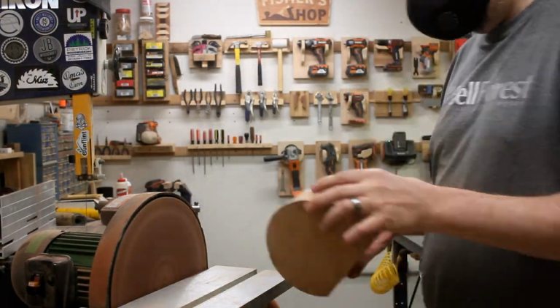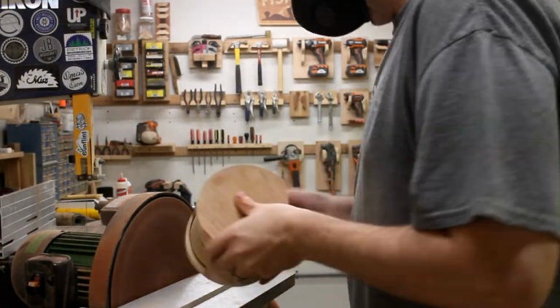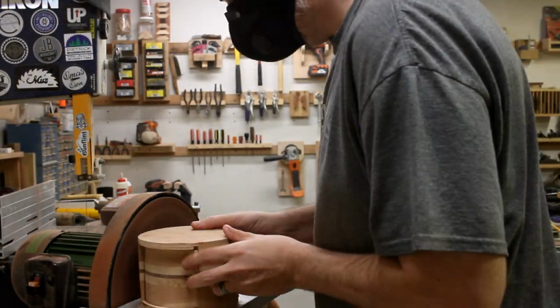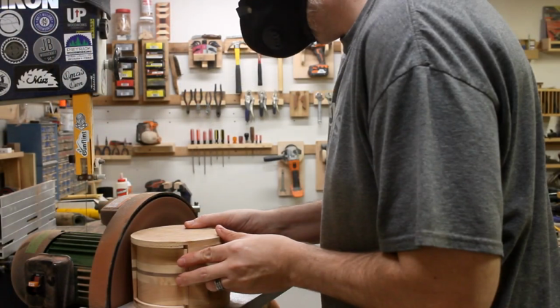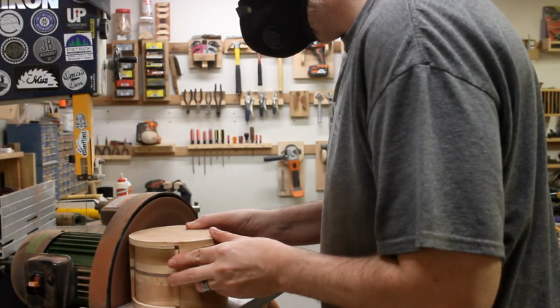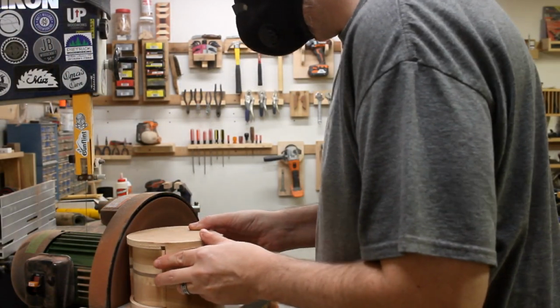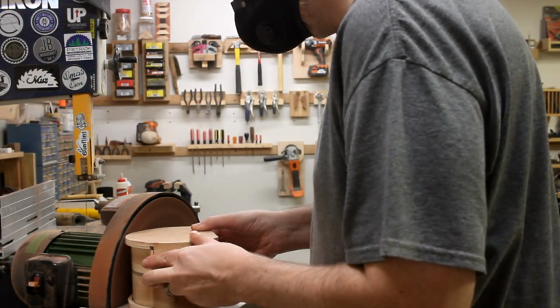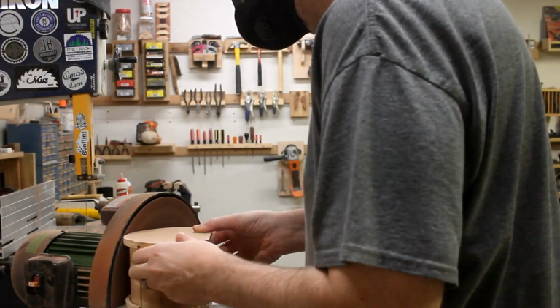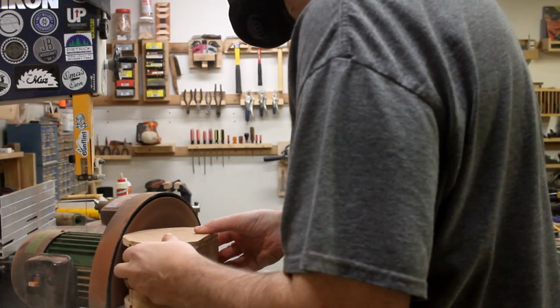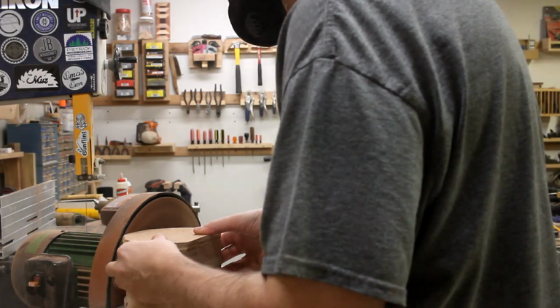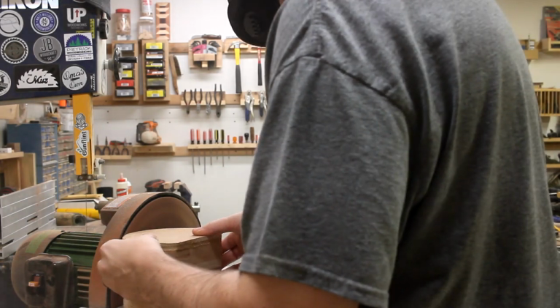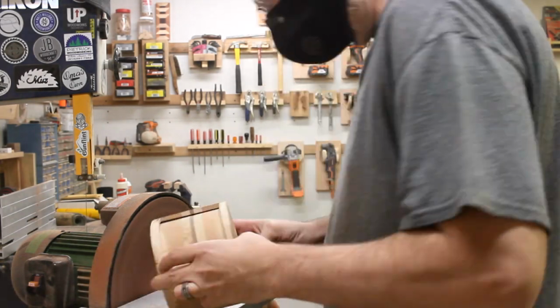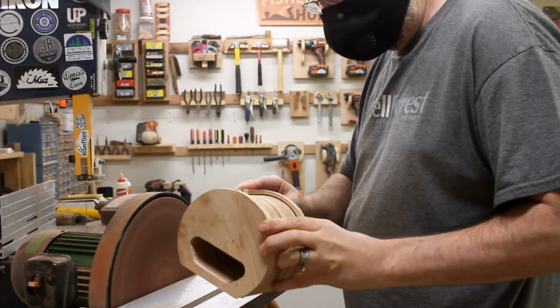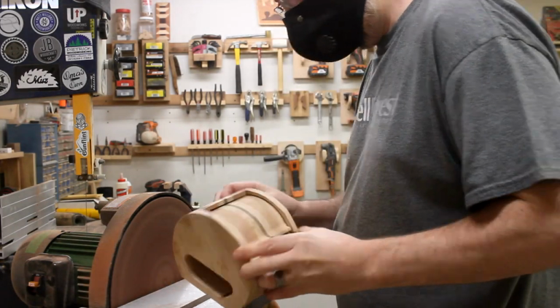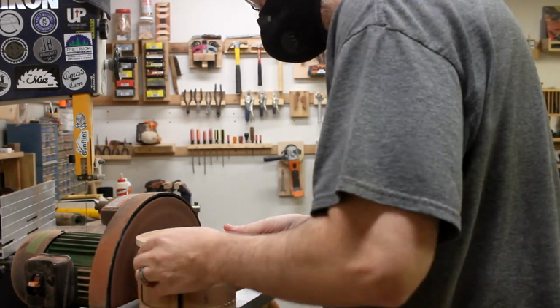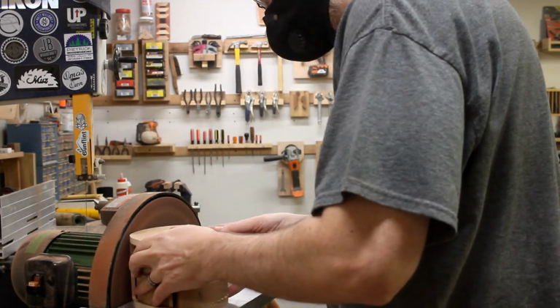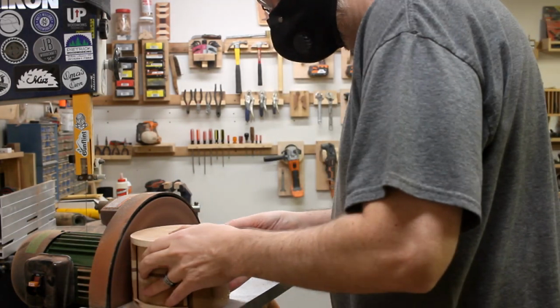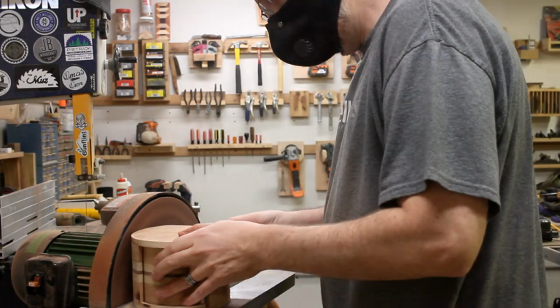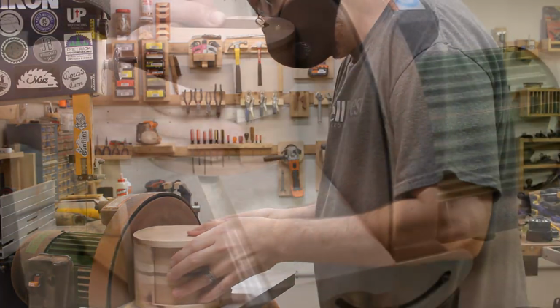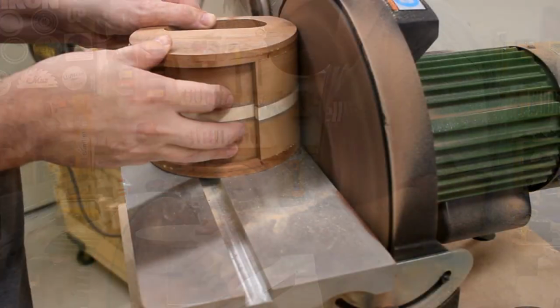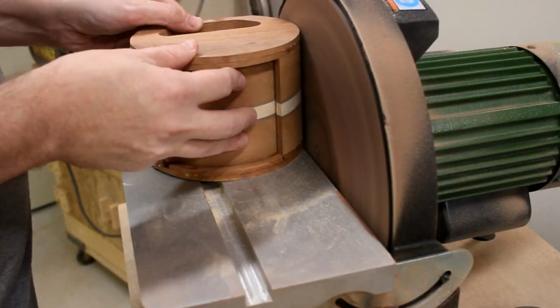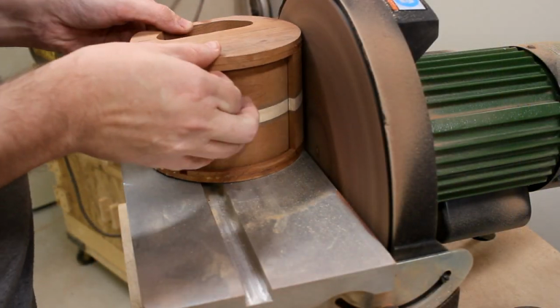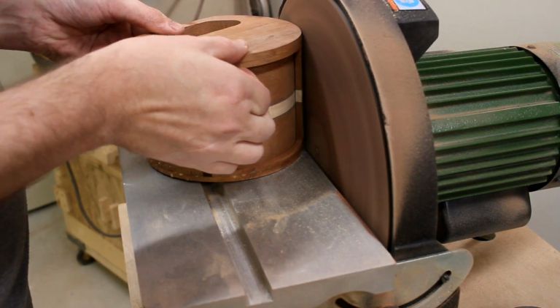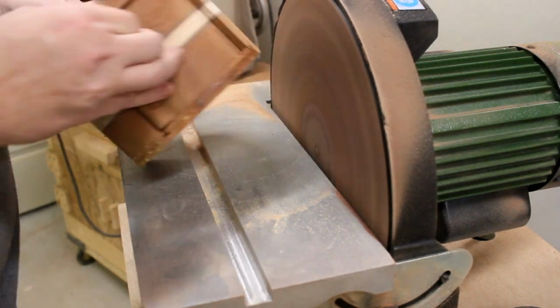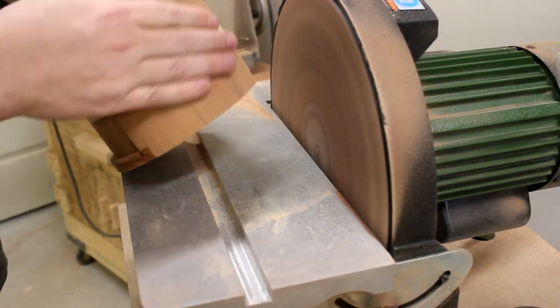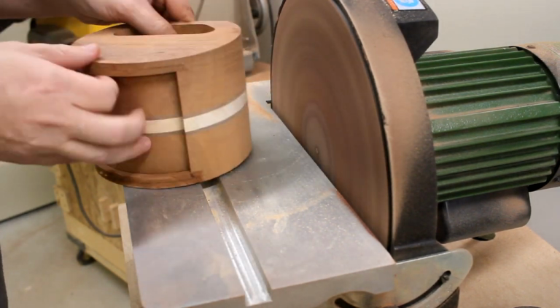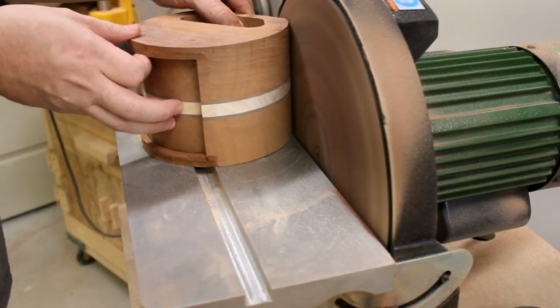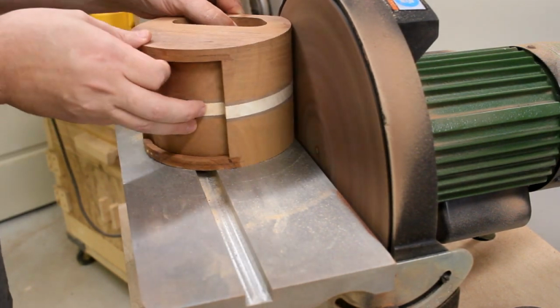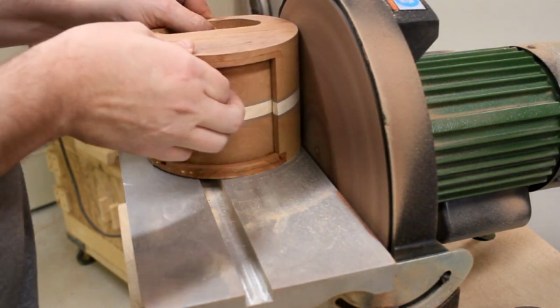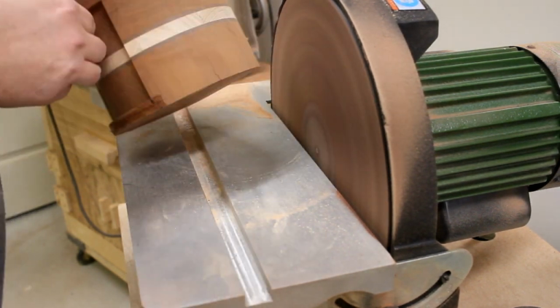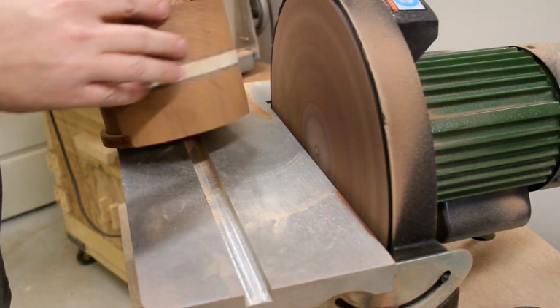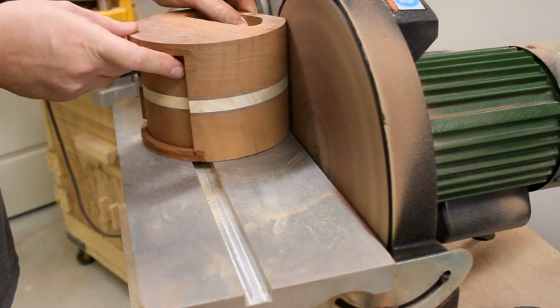The next day, it was time for the fun part of flushing them all up on the disc sander. Believe it or not, this sanding was a lot of fun — it's just so satisfying to see everything flush up and all your glue lines disappear.